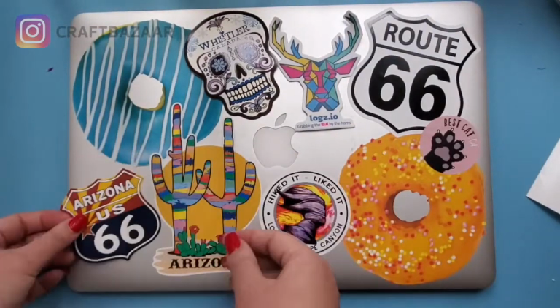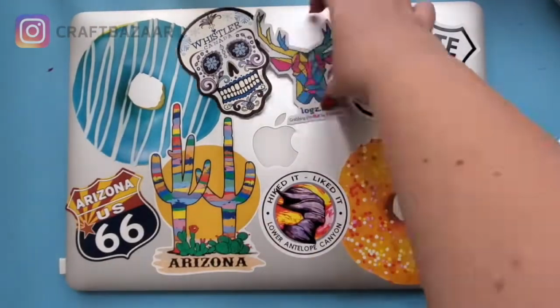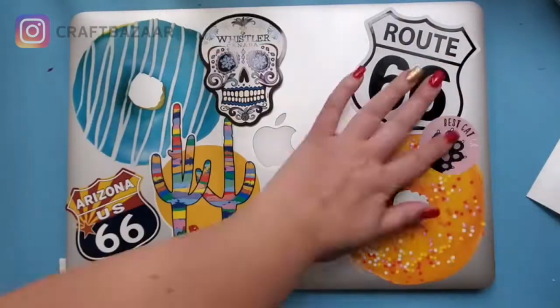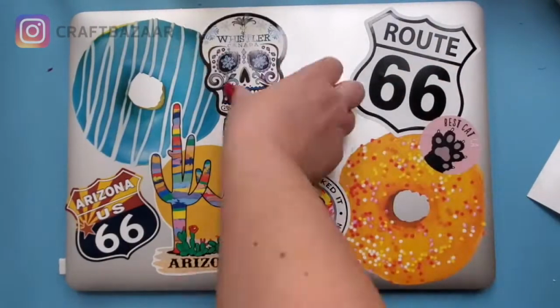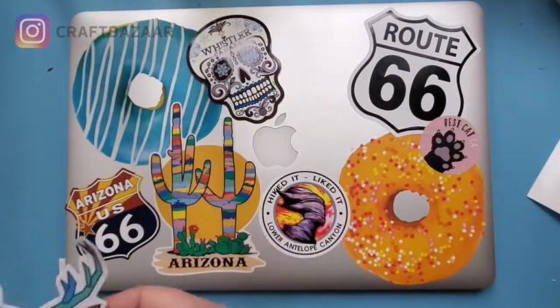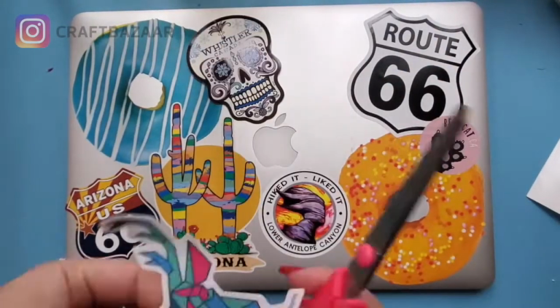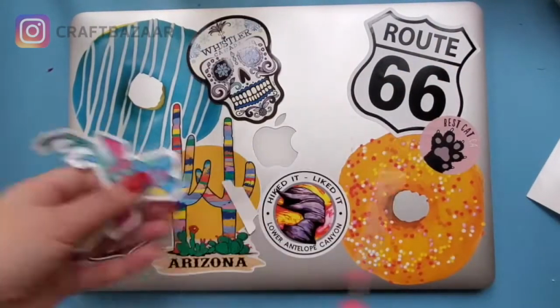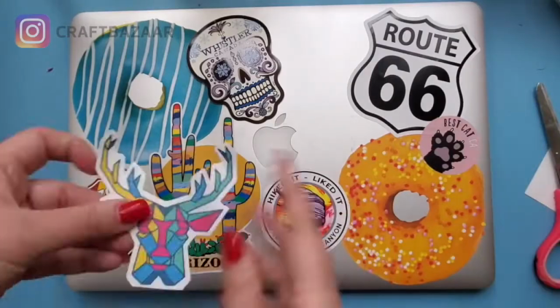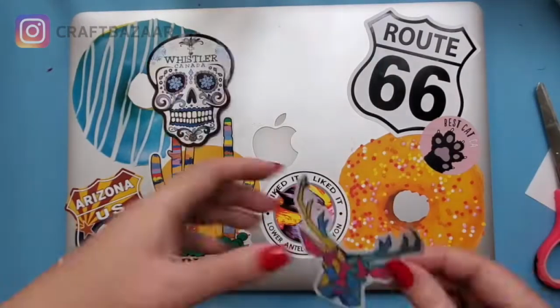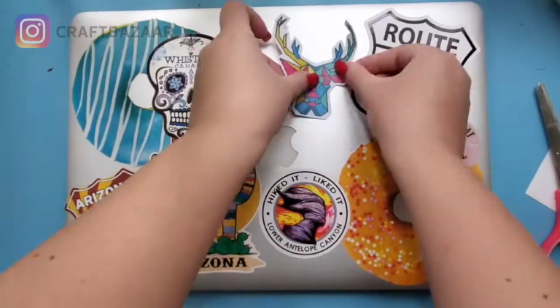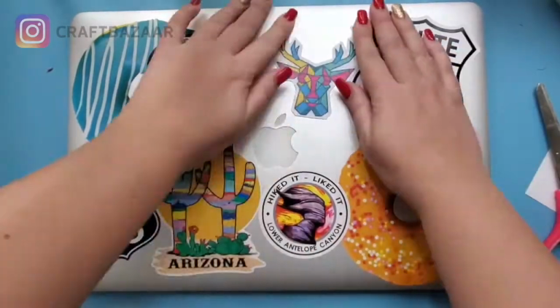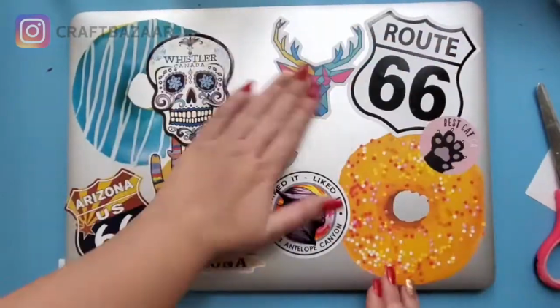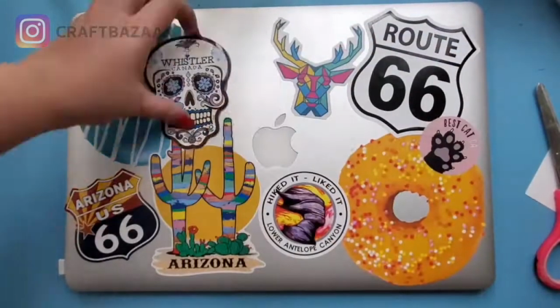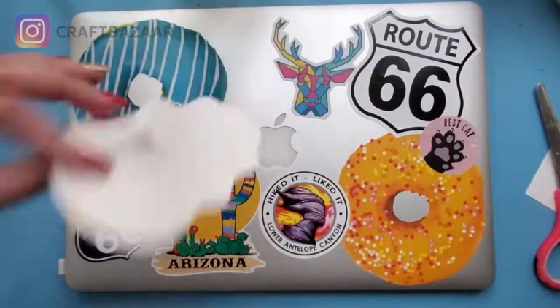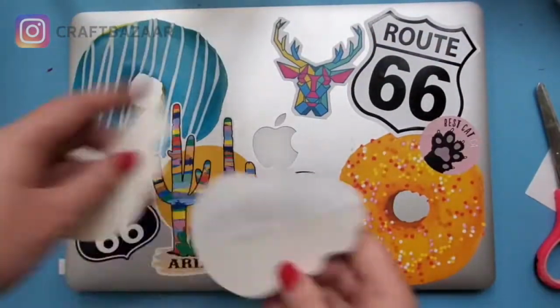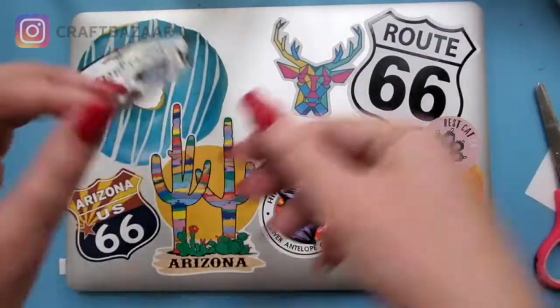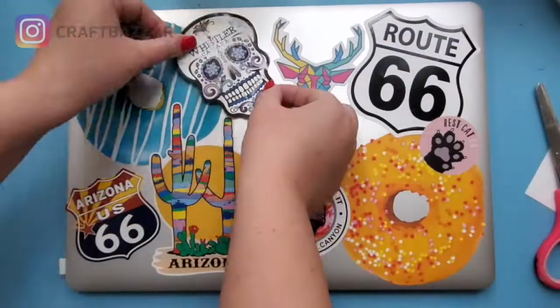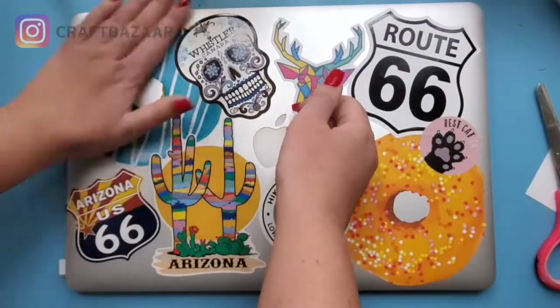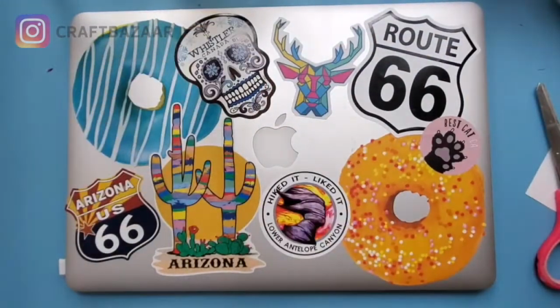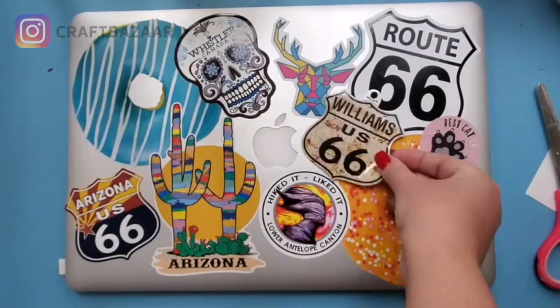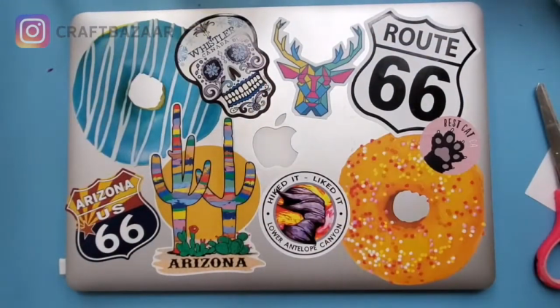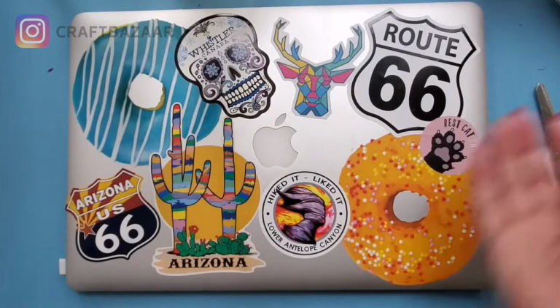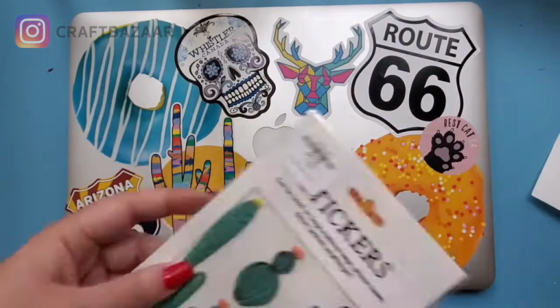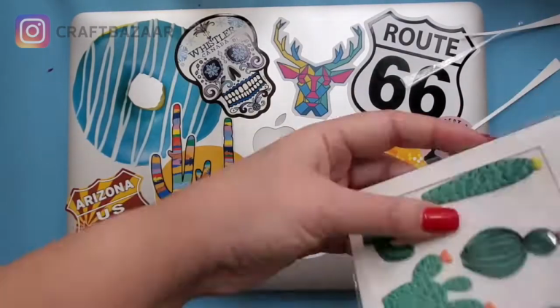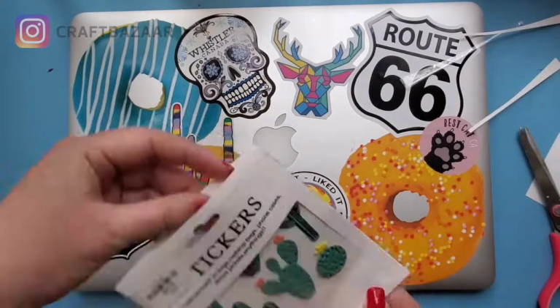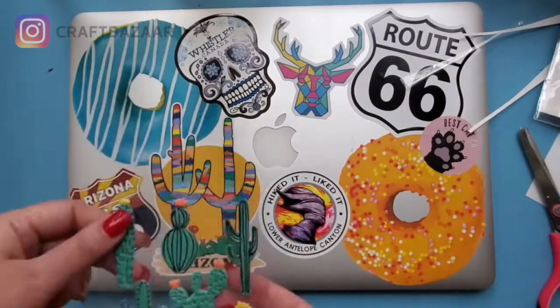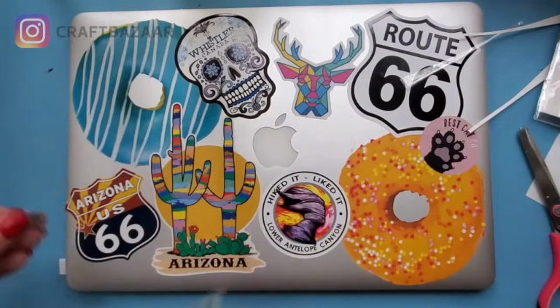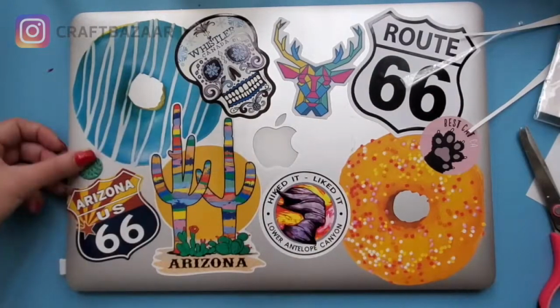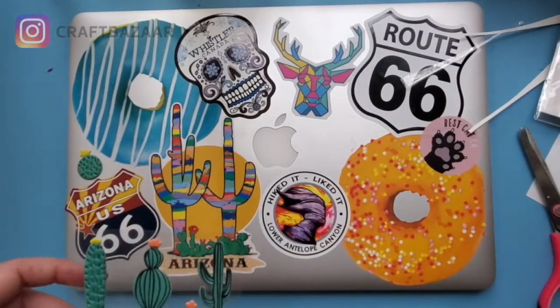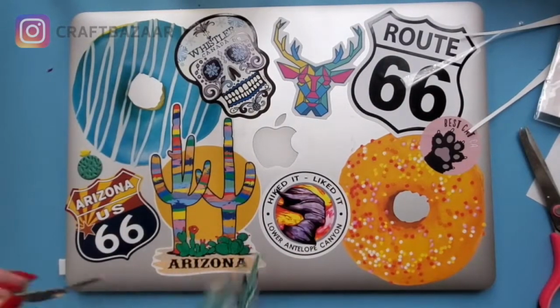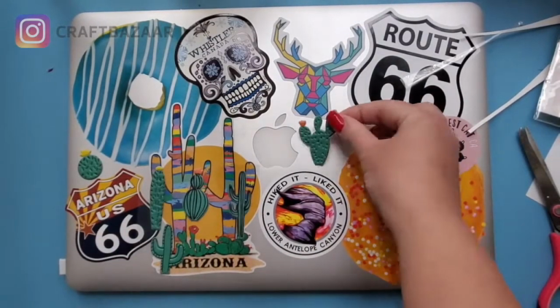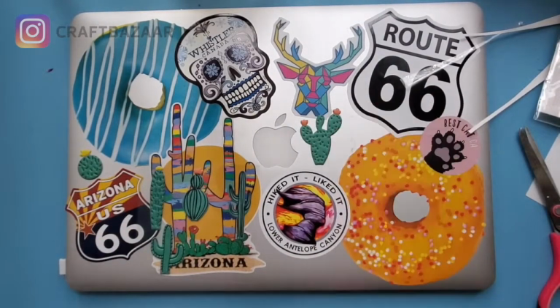Over here I'm doing Arizona-themed stickers that I got from my recent trip, on my laptop. I wouldn't say this is necessarily sticker bombing because I don't have too many stickers from that trip, but it's good enough.